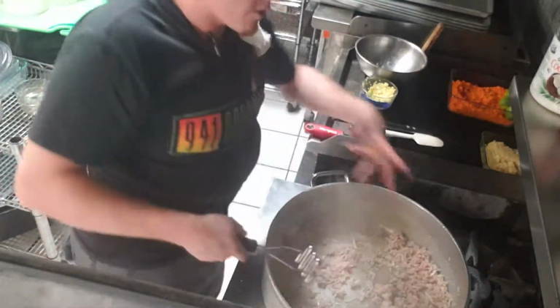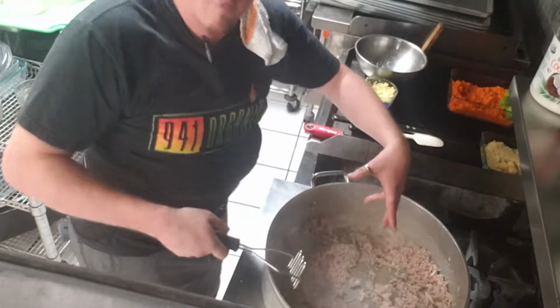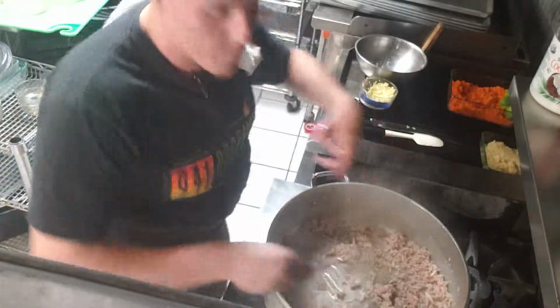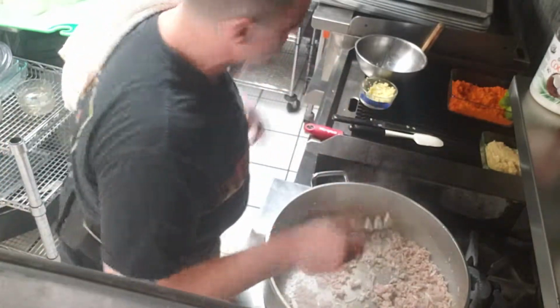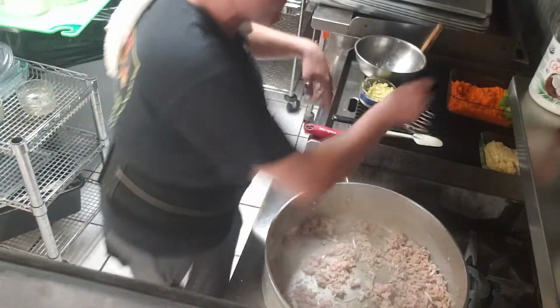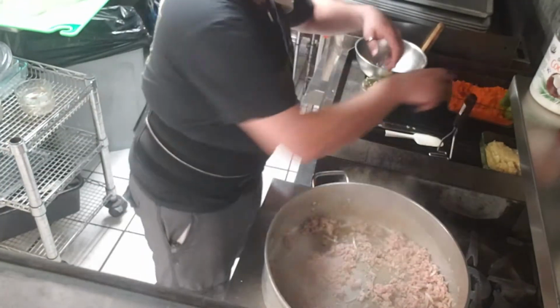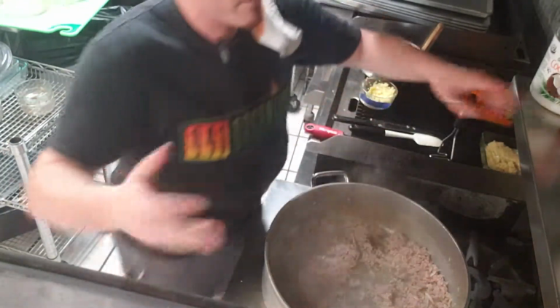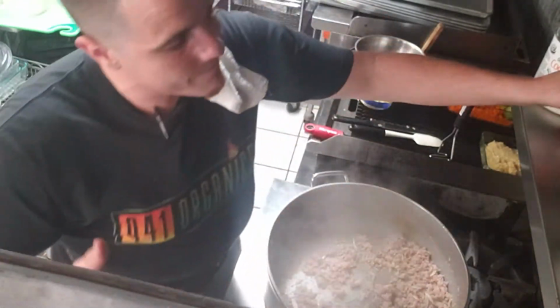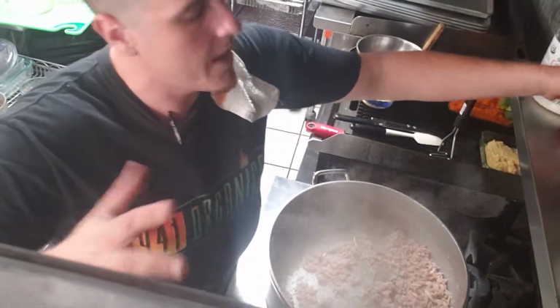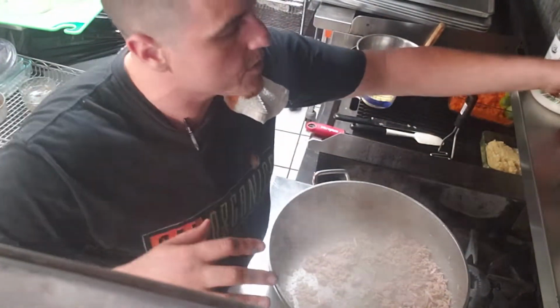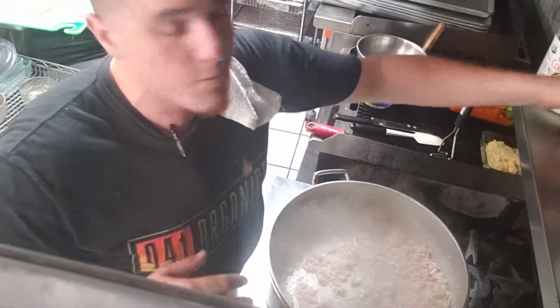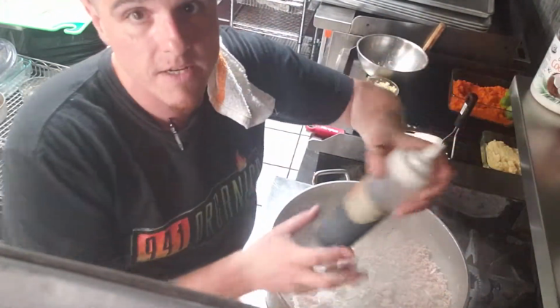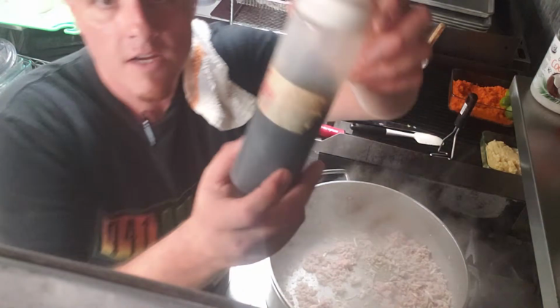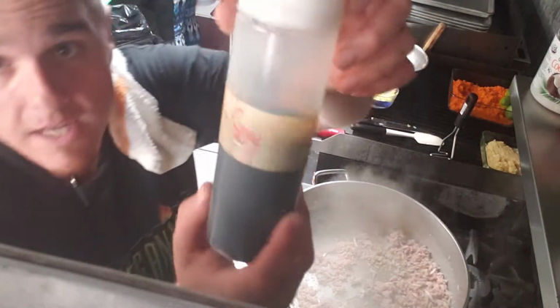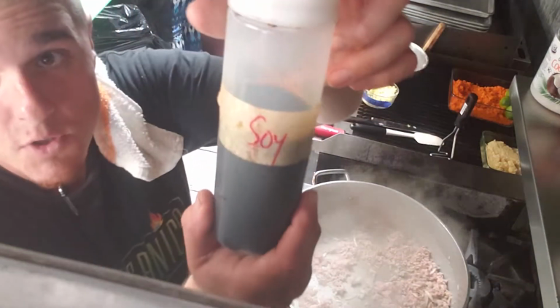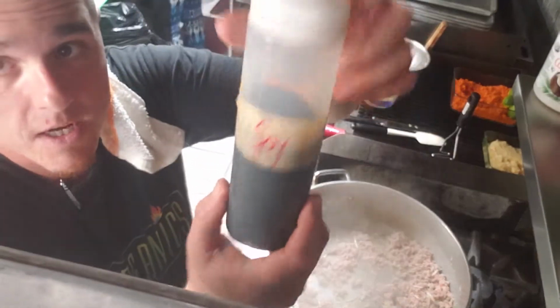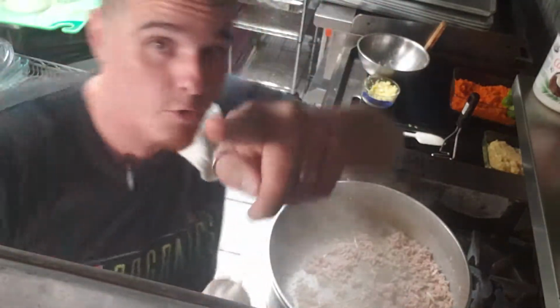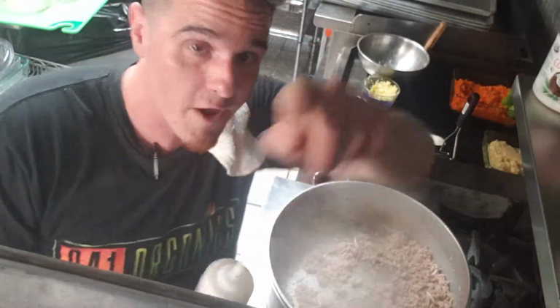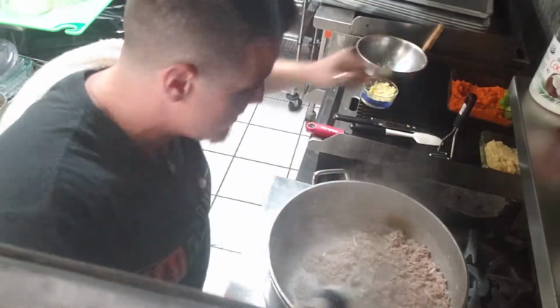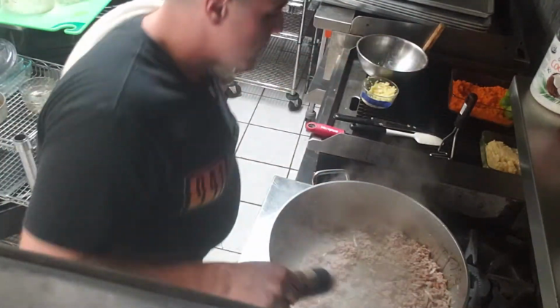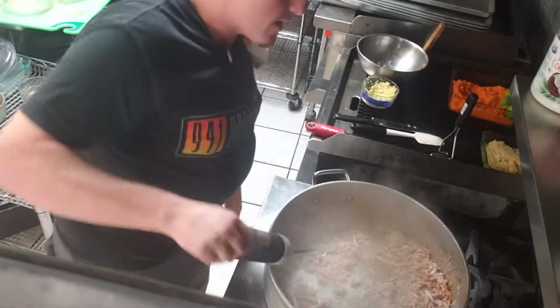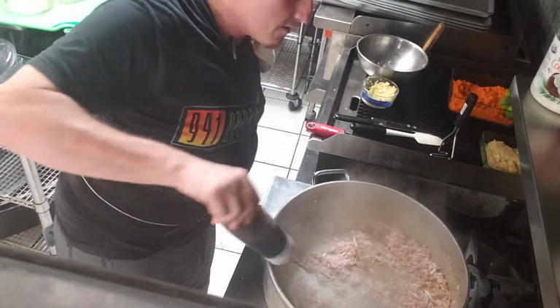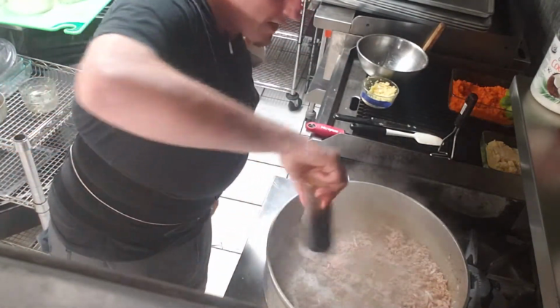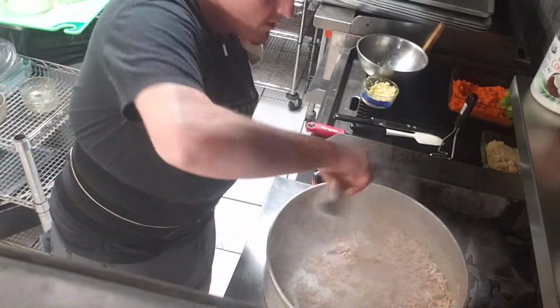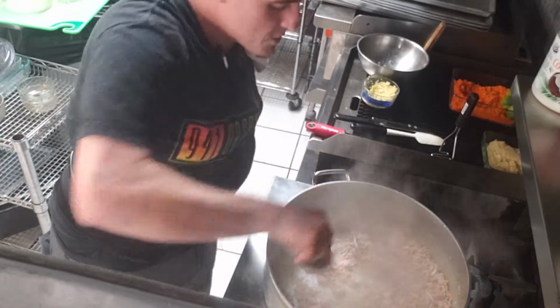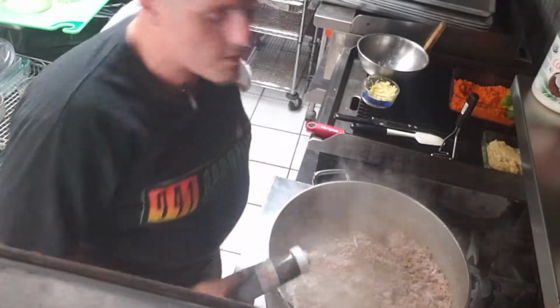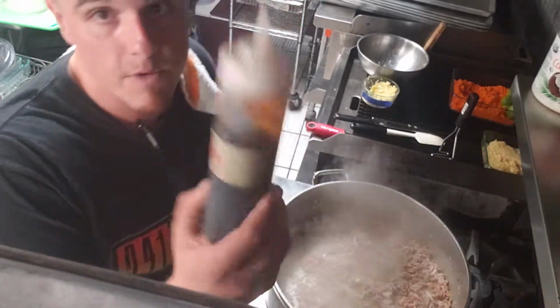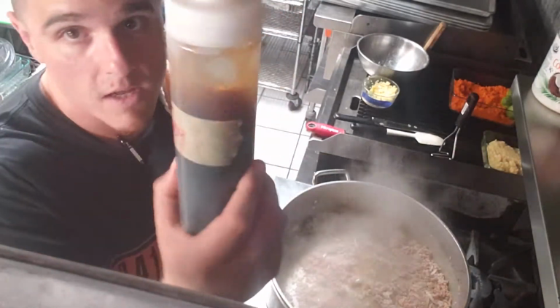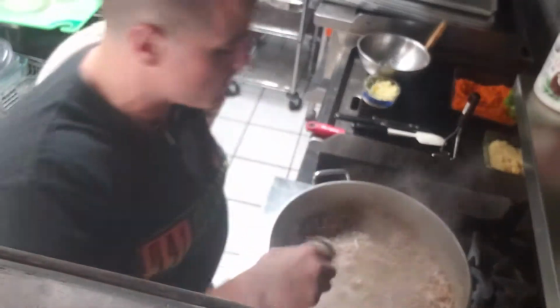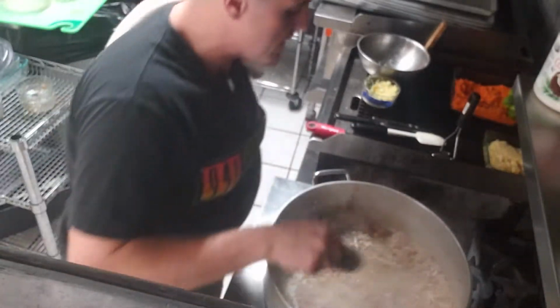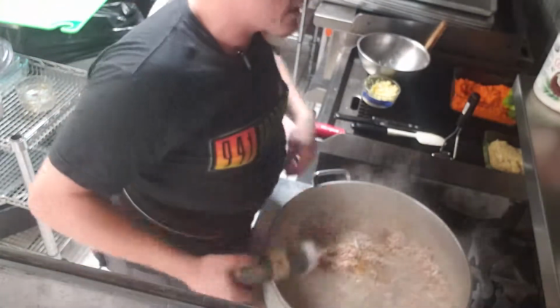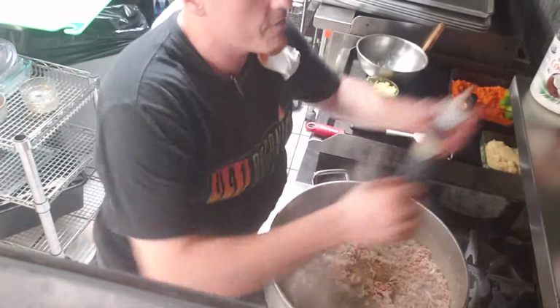We're grinding up our turkey. When it's about 80% done, we add some gluten-free soy sauce — that's the element of salt to this dish. Gotta have that.